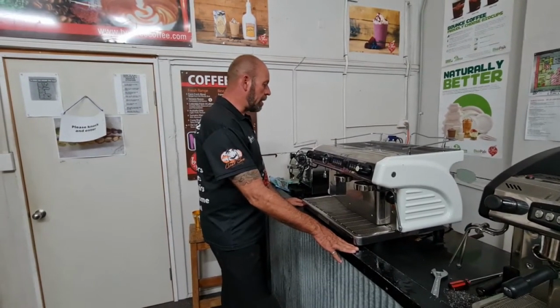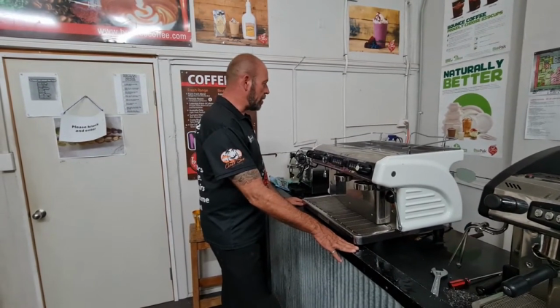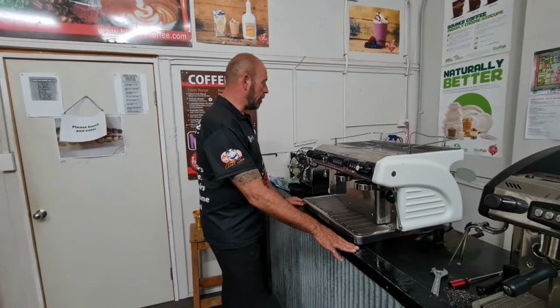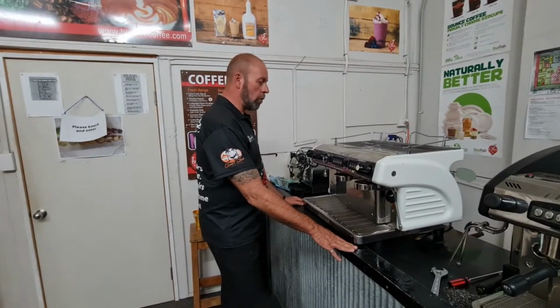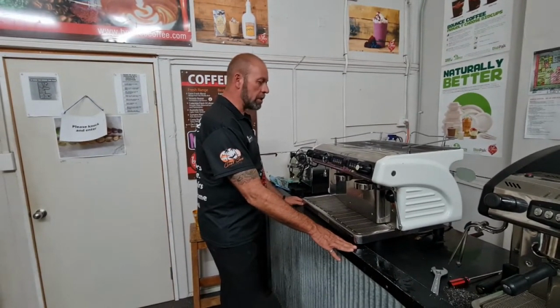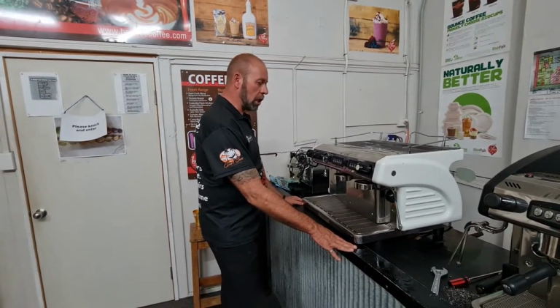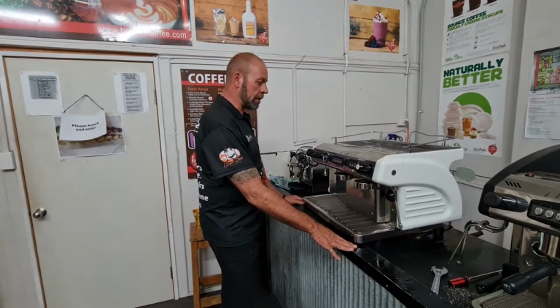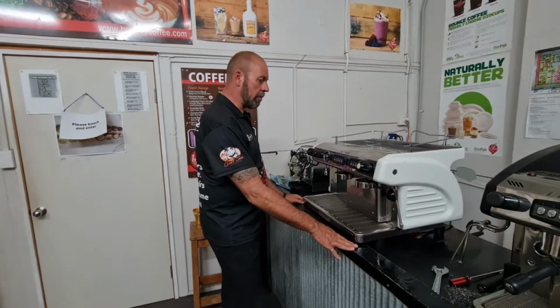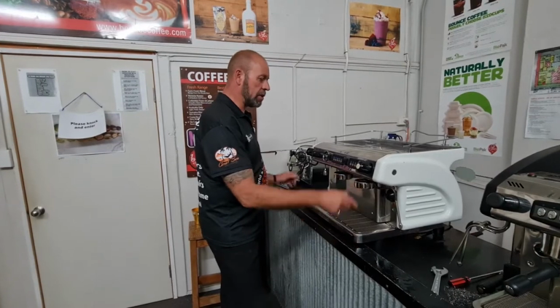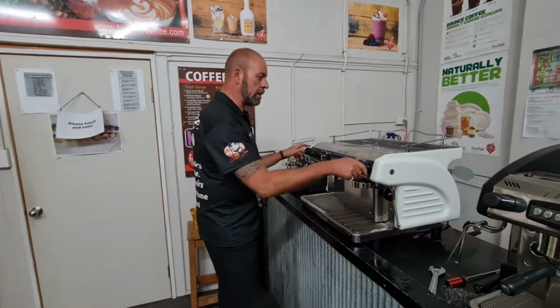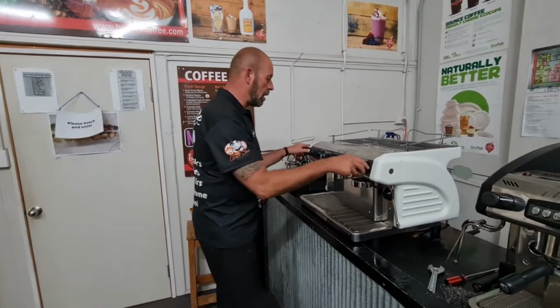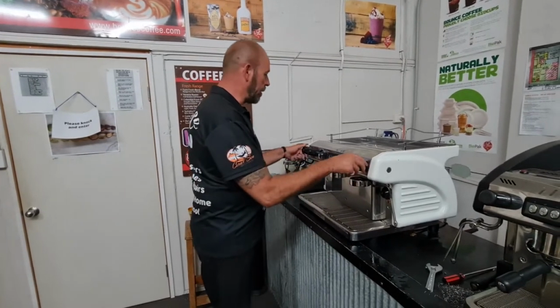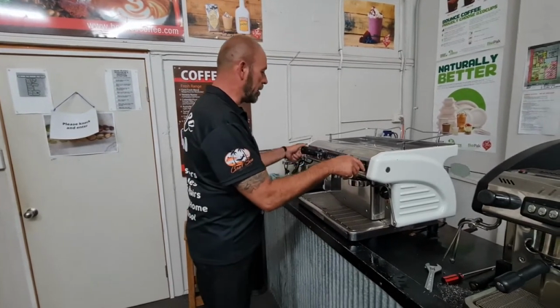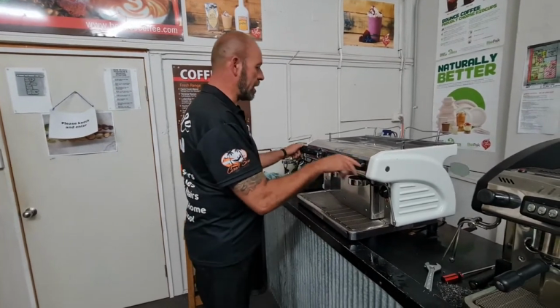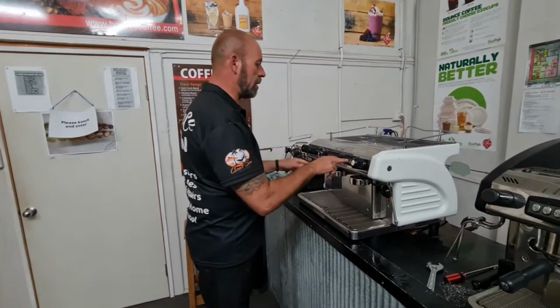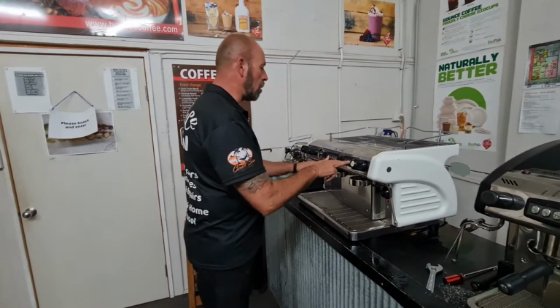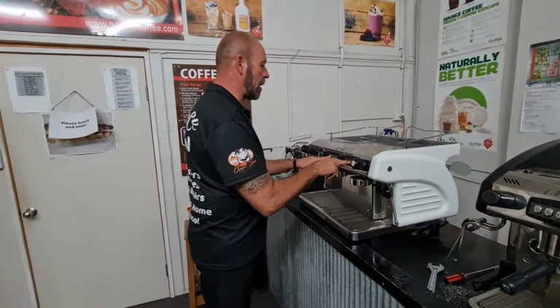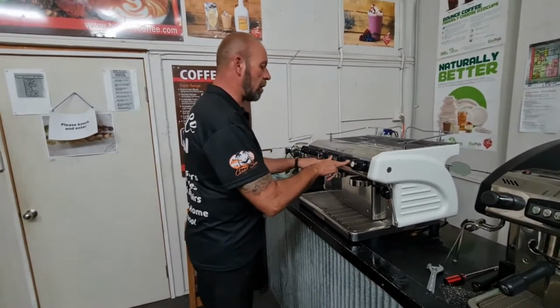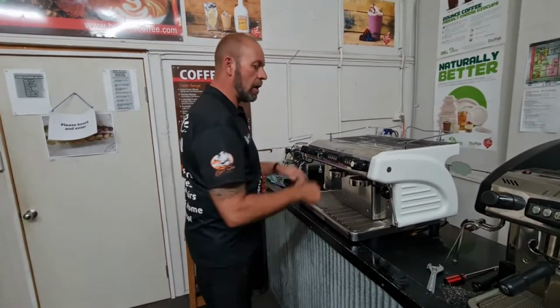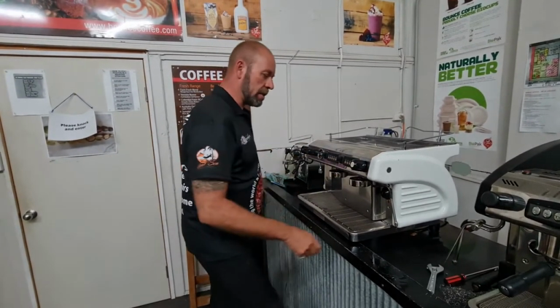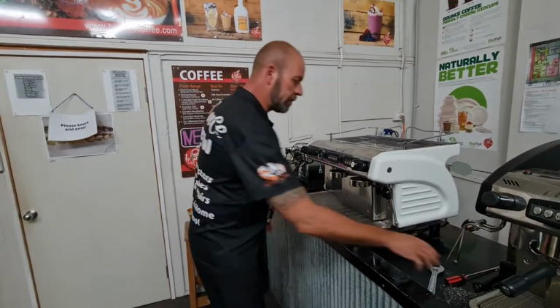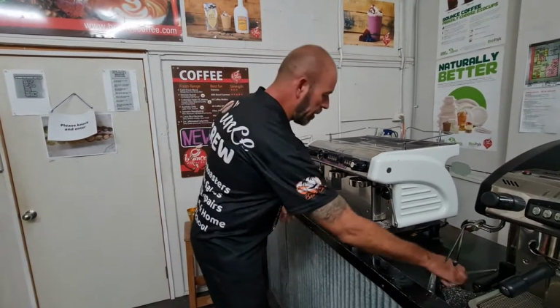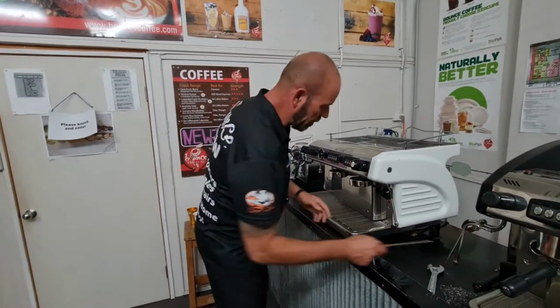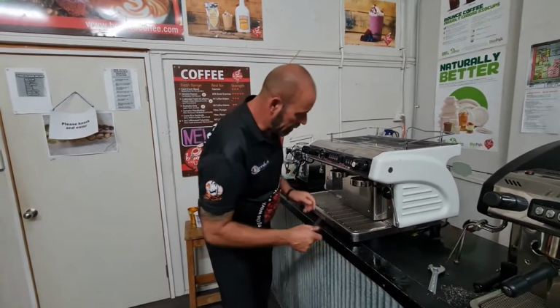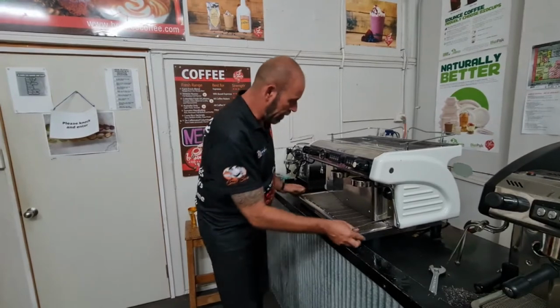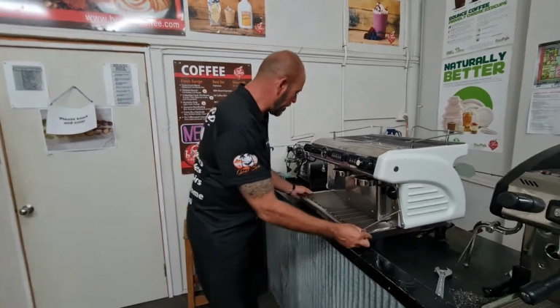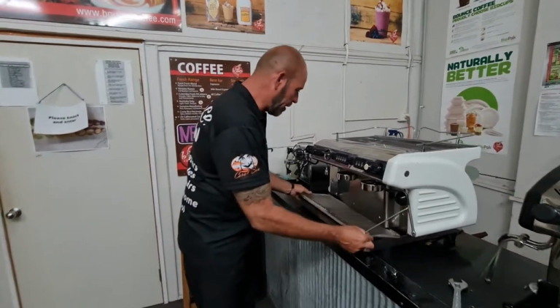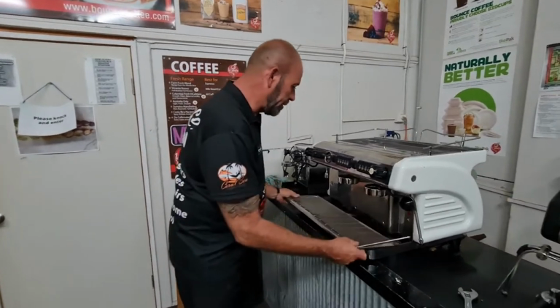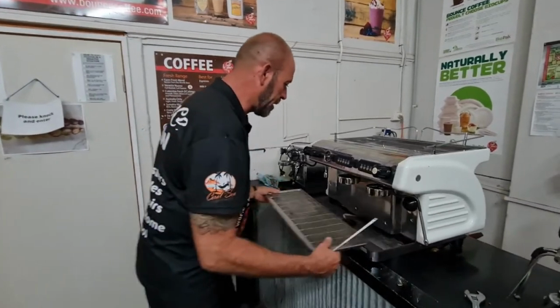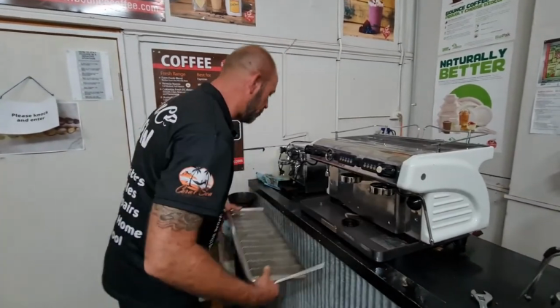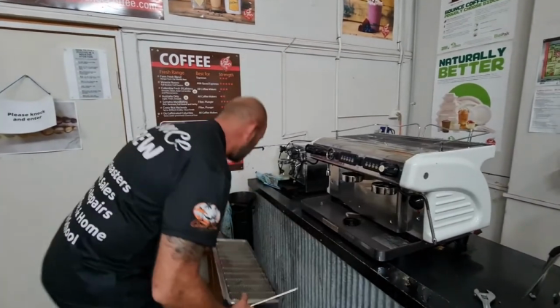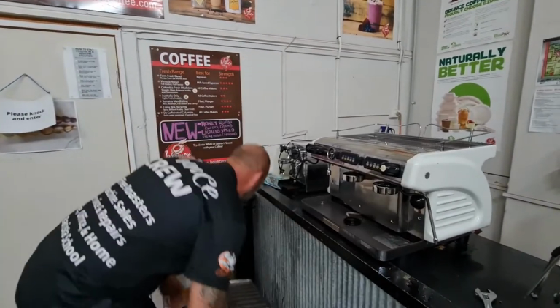Now I've turned off the water supply to the coffee machine, I've let all the steam out, and I've got my power off. We're safe to work on. So the first thing to do is take the drip tray out.